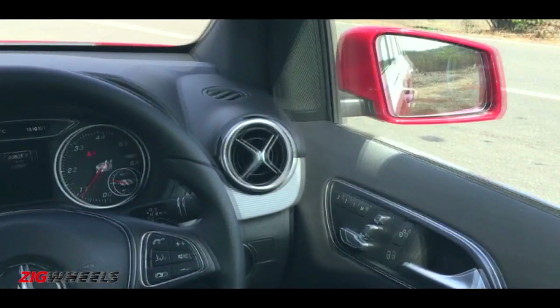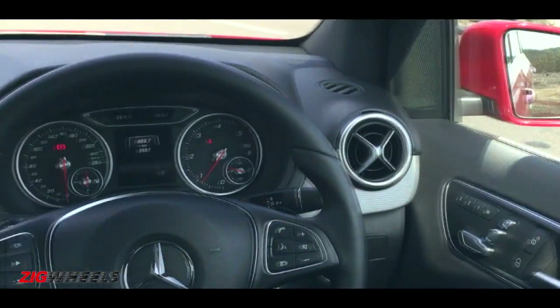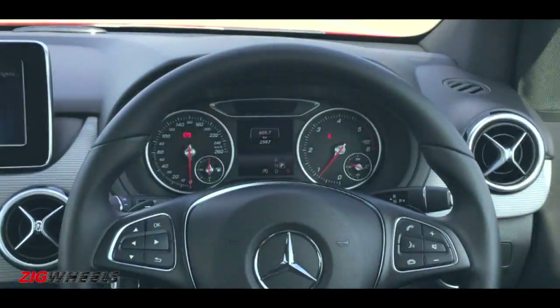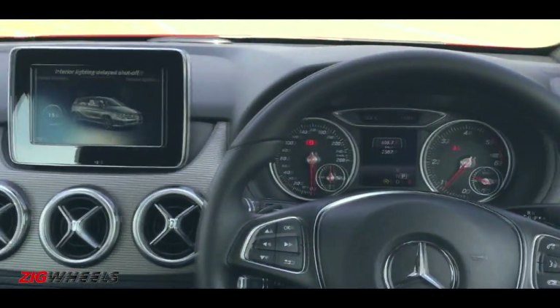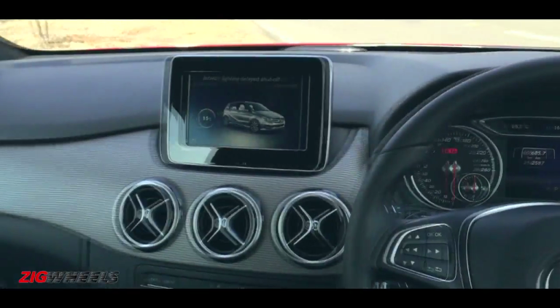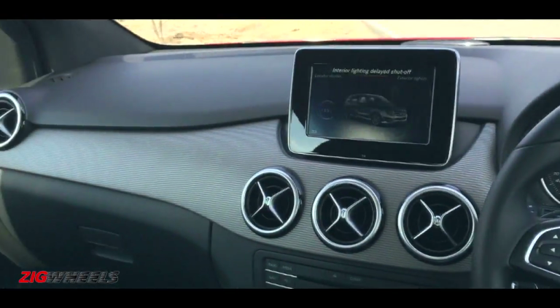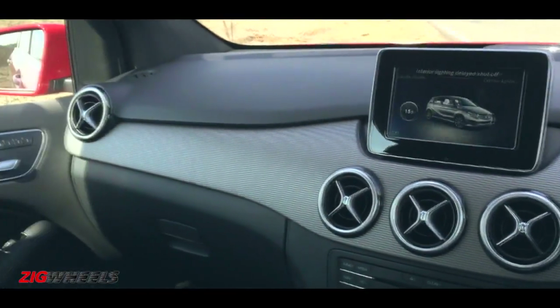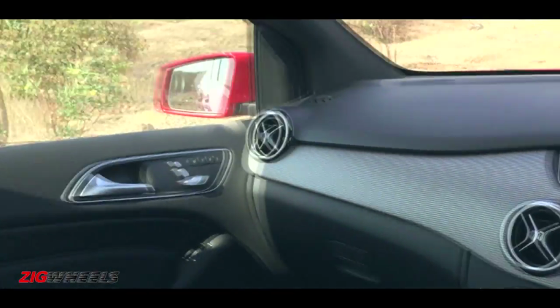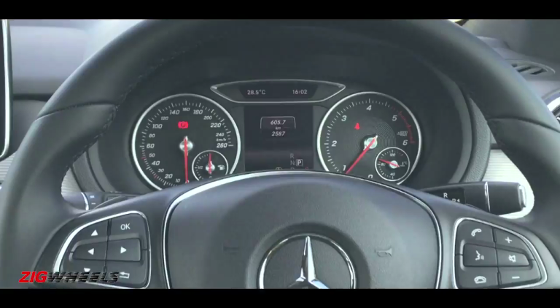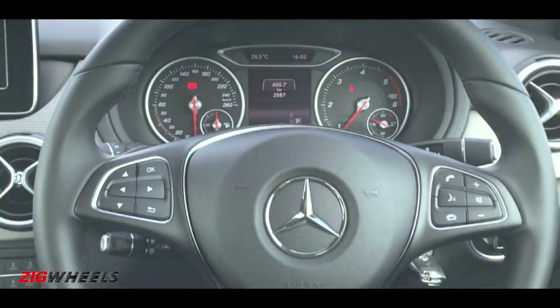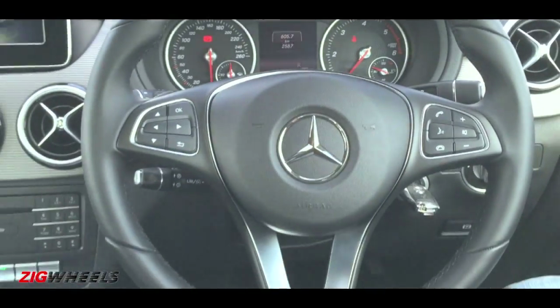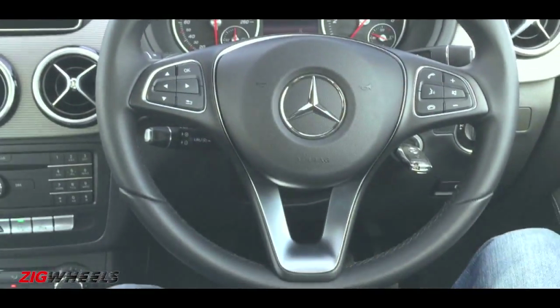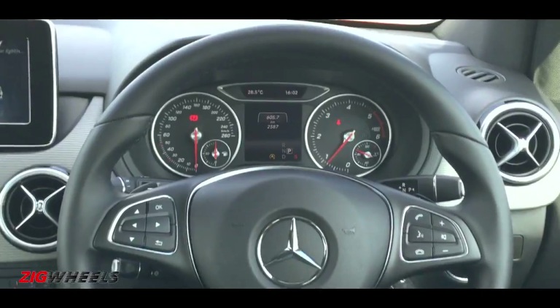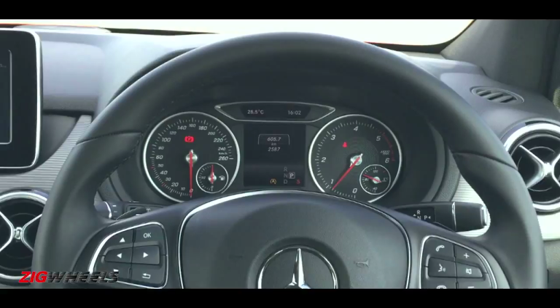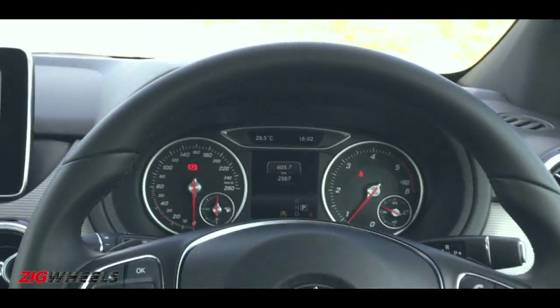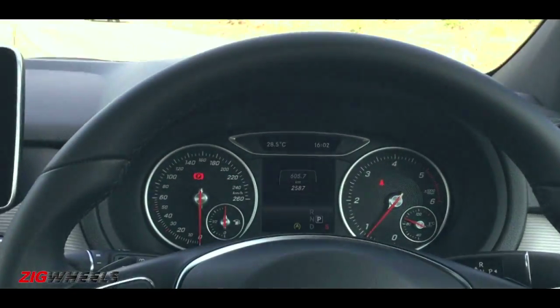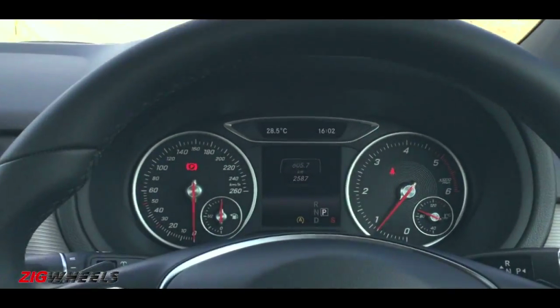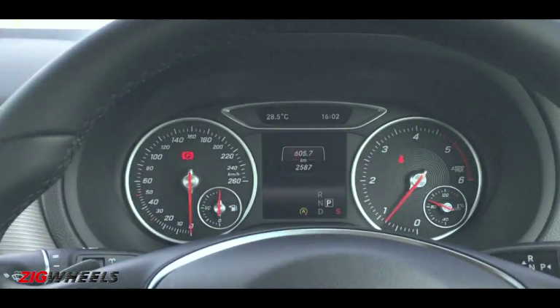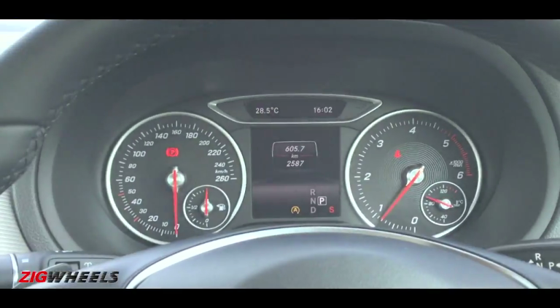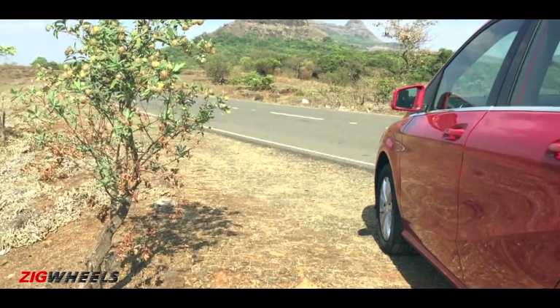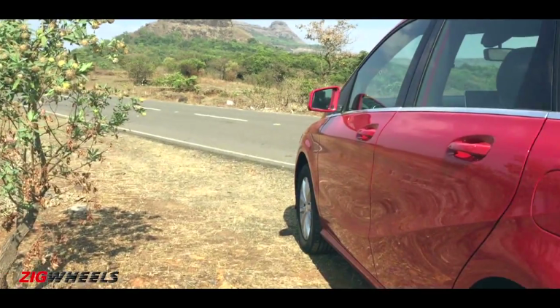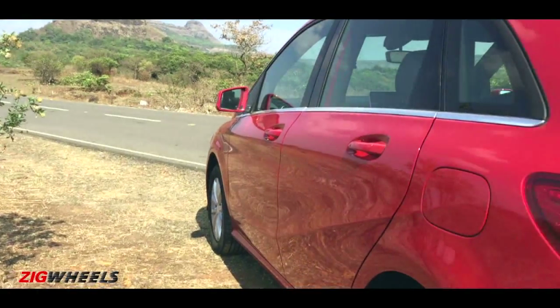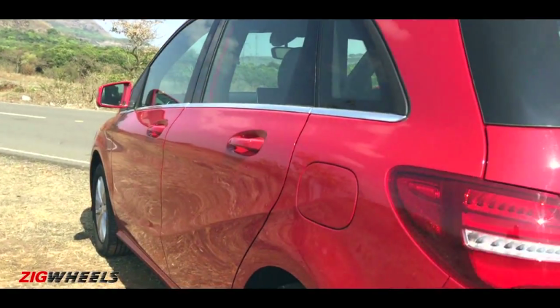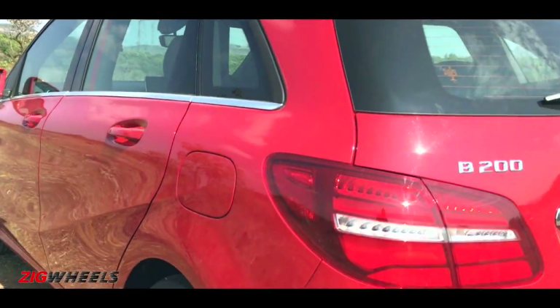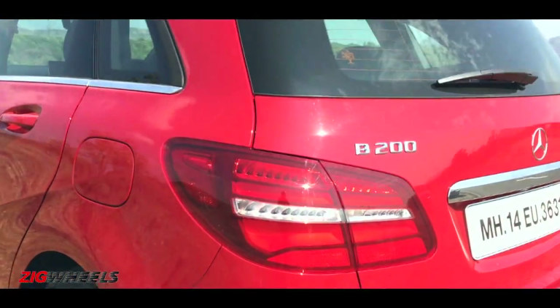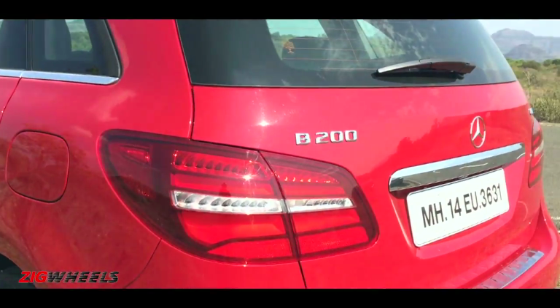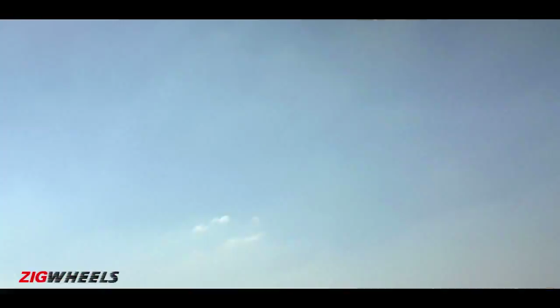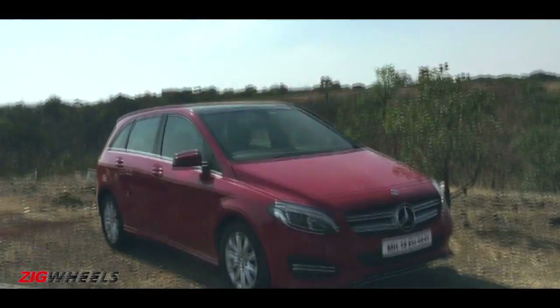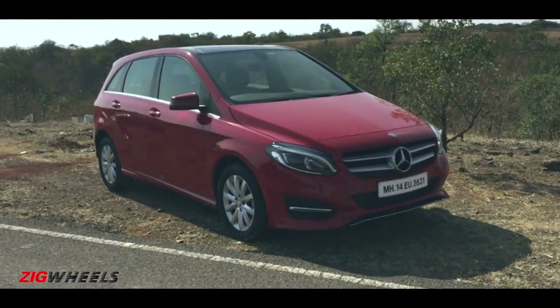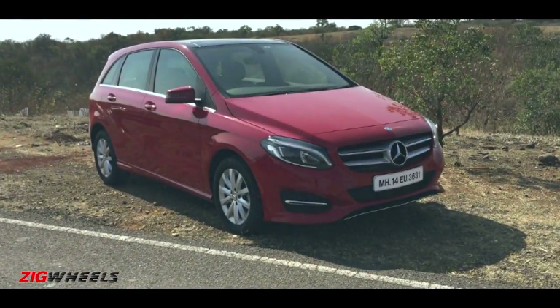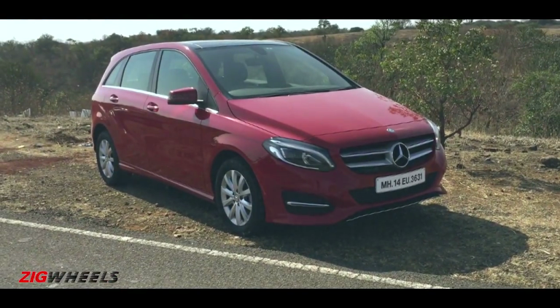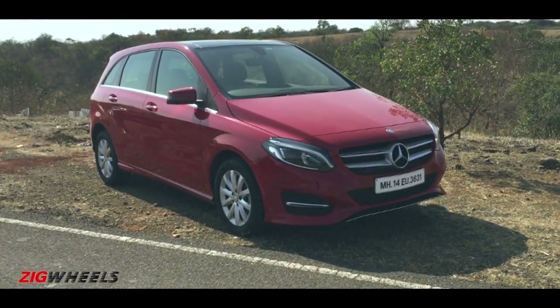On the inside, the basic interior layout is retained but it gets a new steering wheel, sporty instrument console, and a larger display. The biggest selling point for the B-Class is the spacious cabin, comfortable seats, and great legroom at the back.